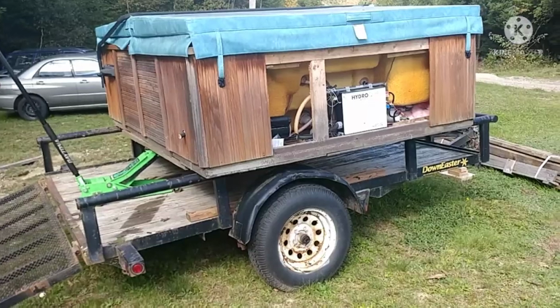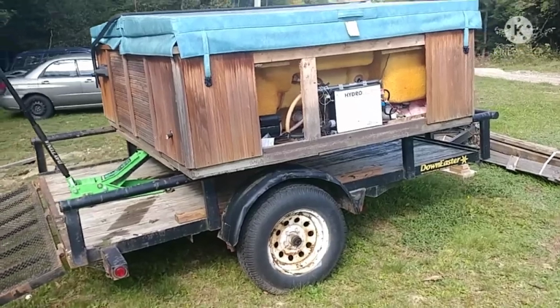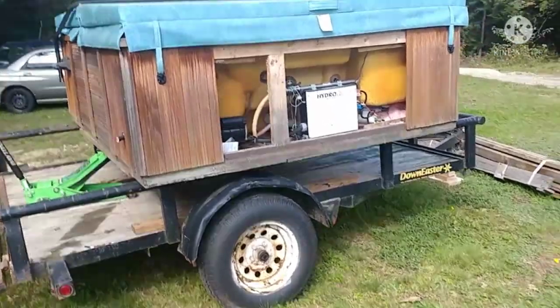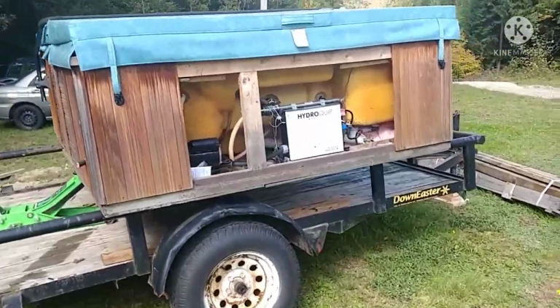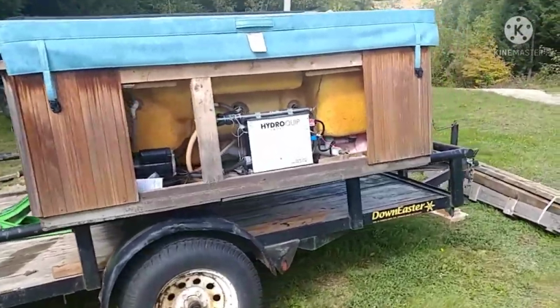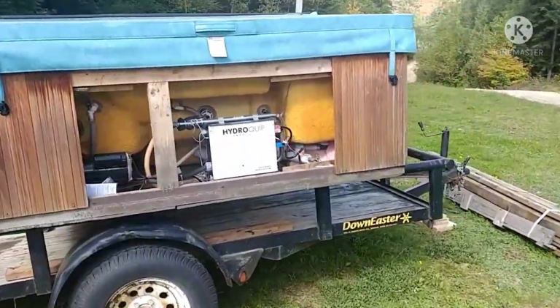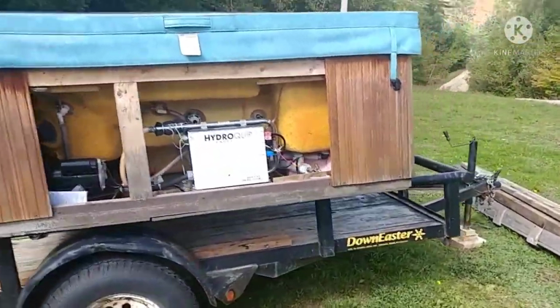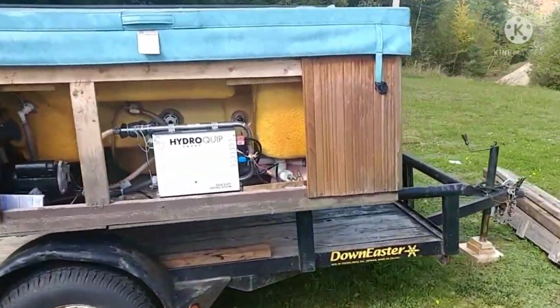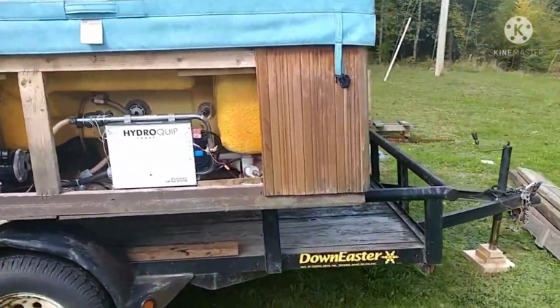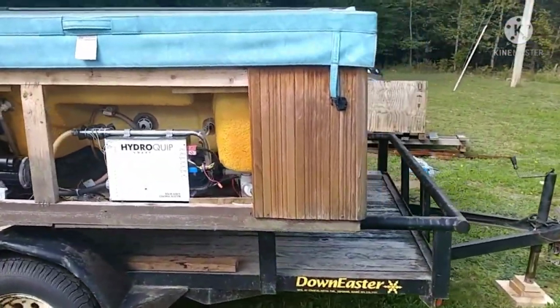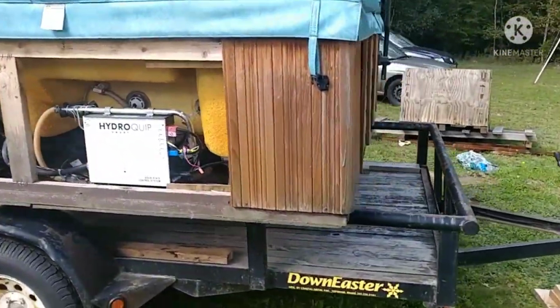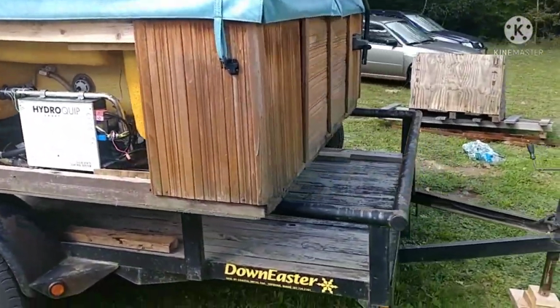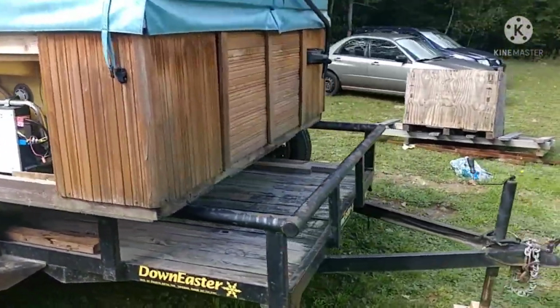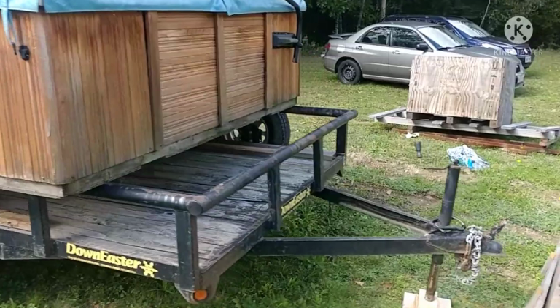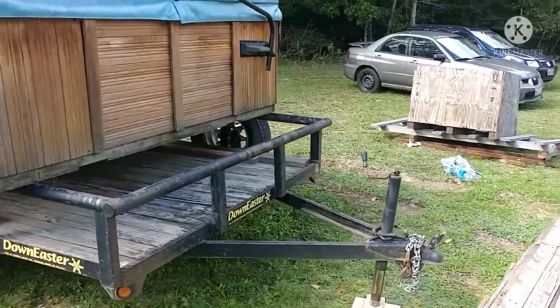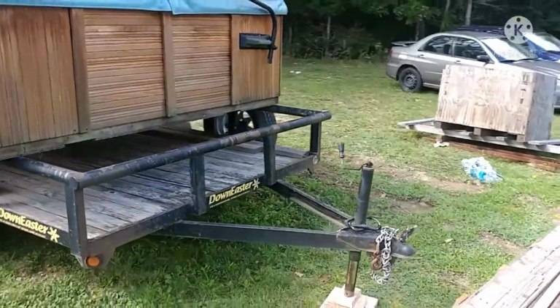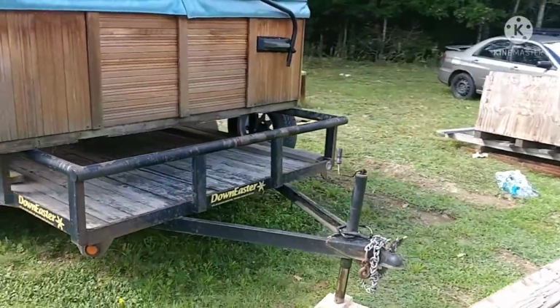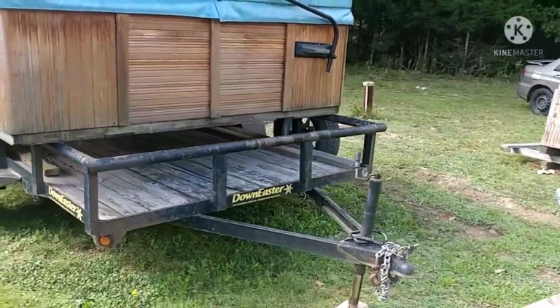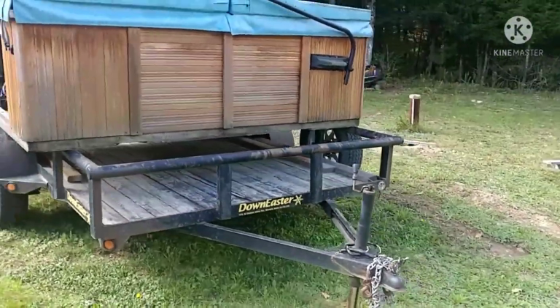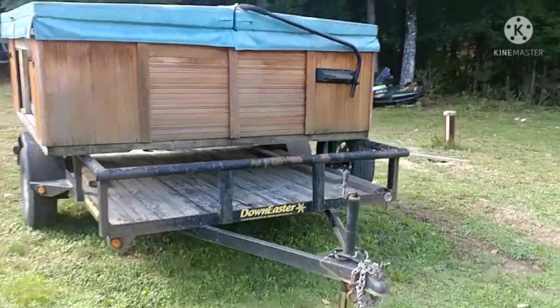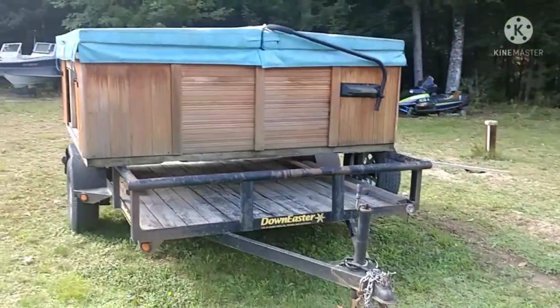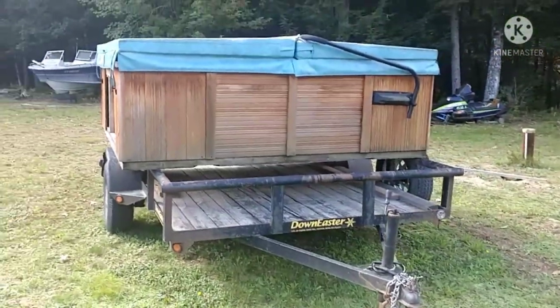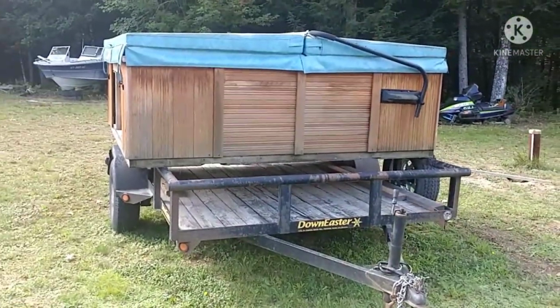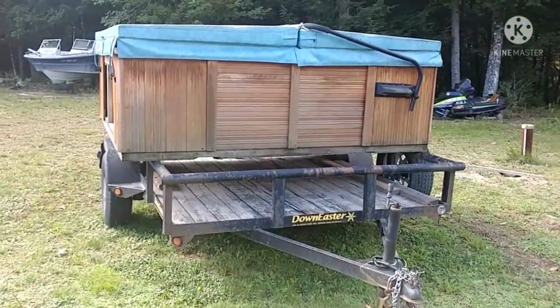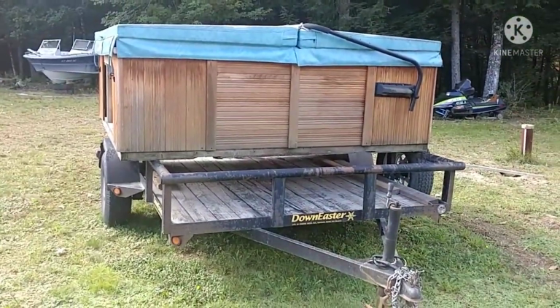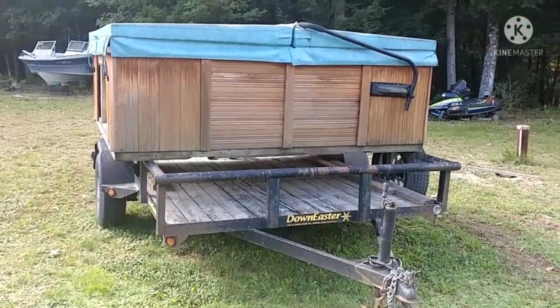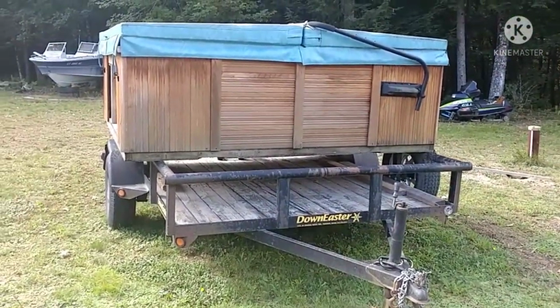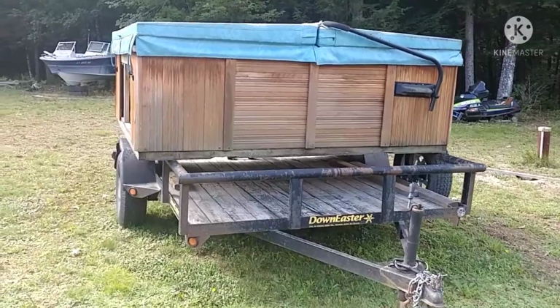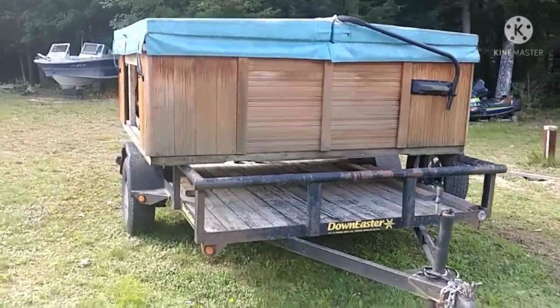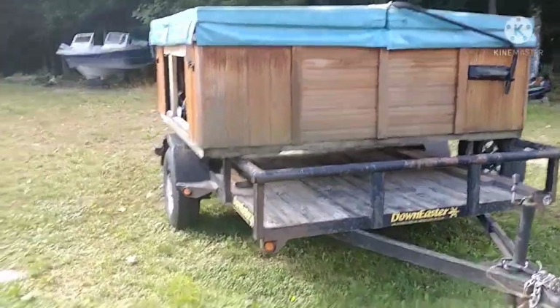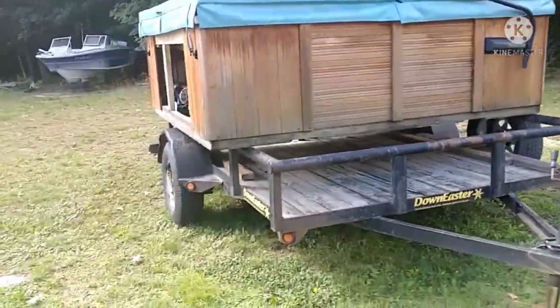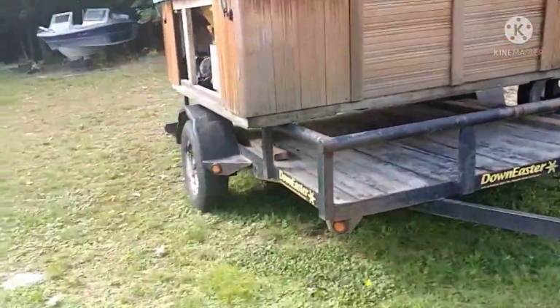On today's episode of sketchy crap I get myself into, I get to unload this supposedly 800-900 pound hot tub empty by myself.